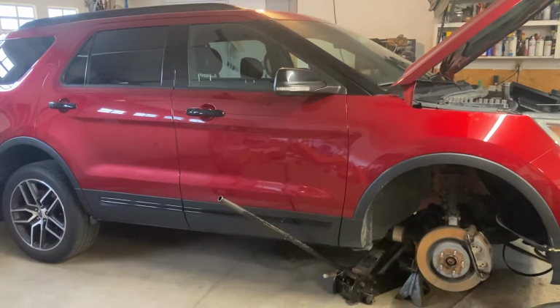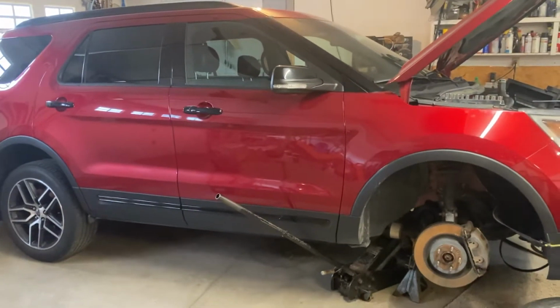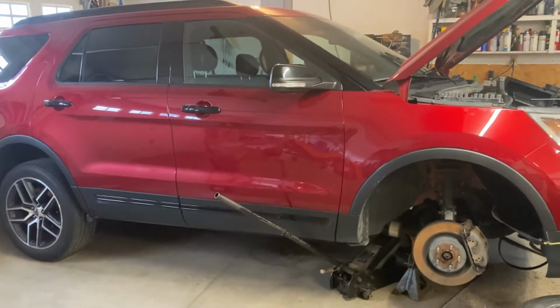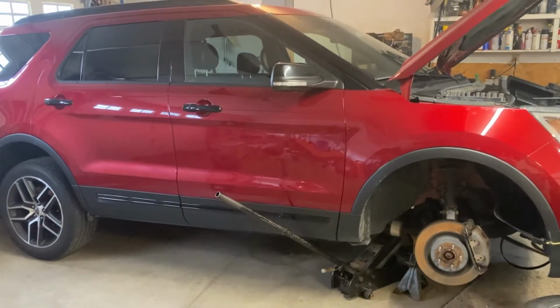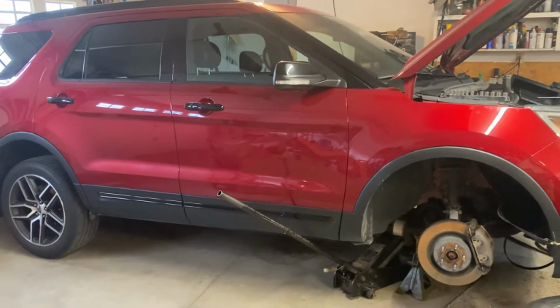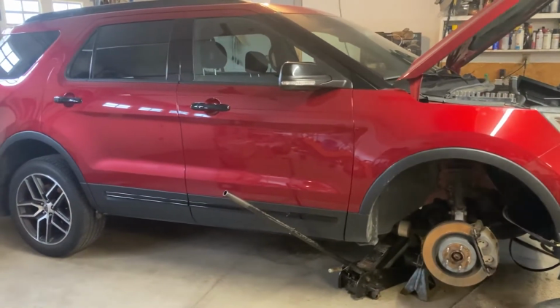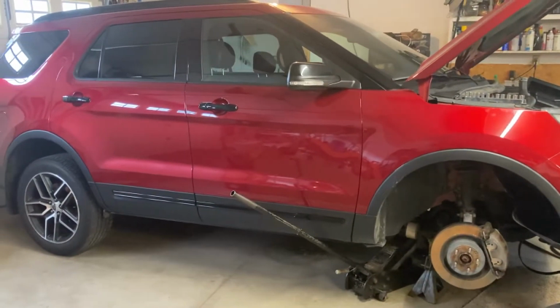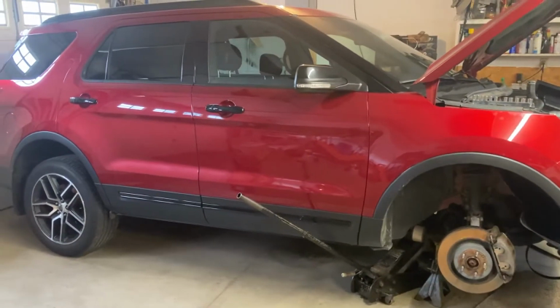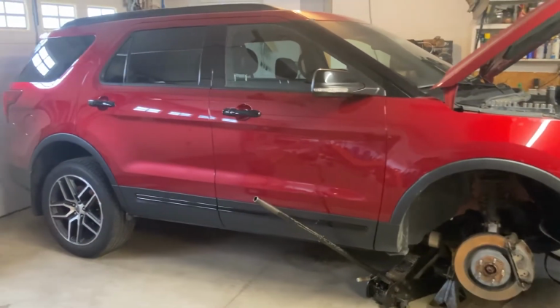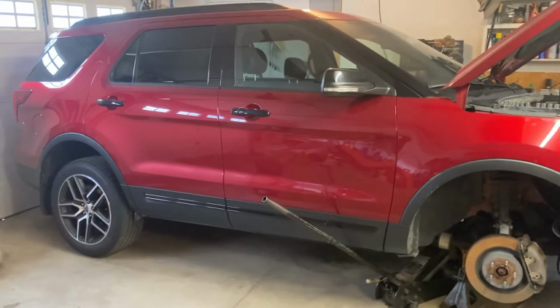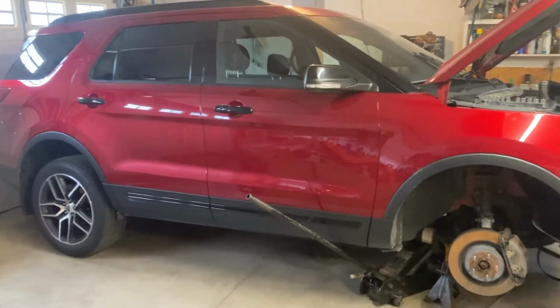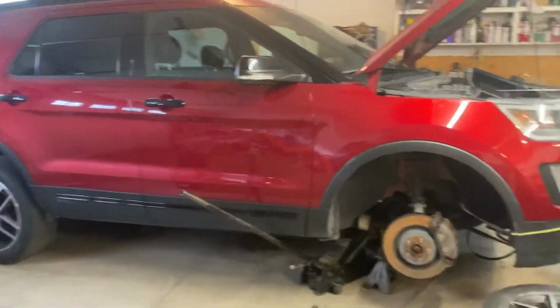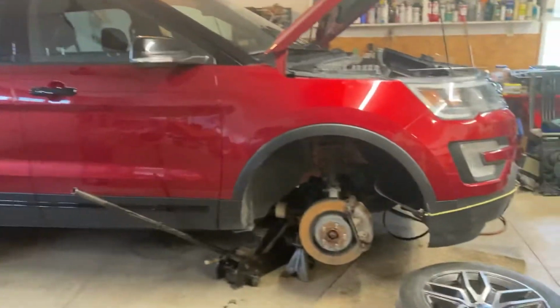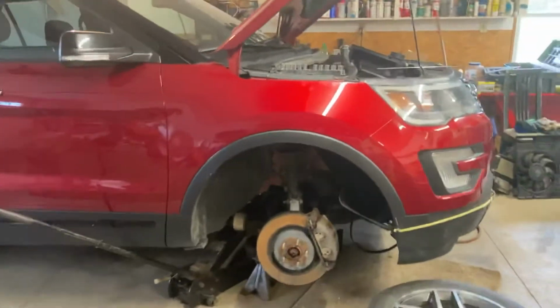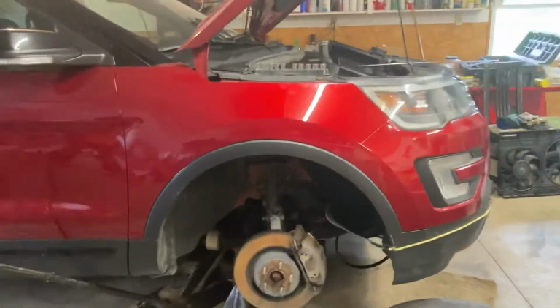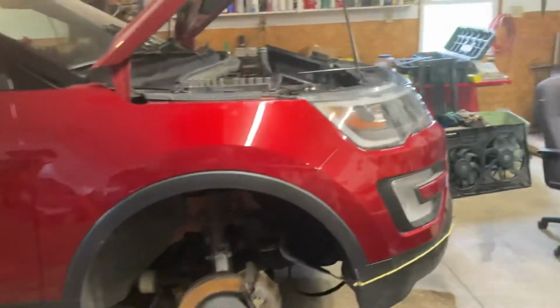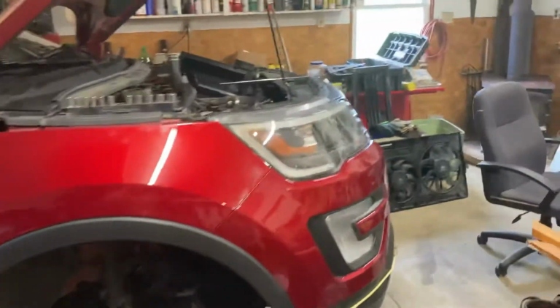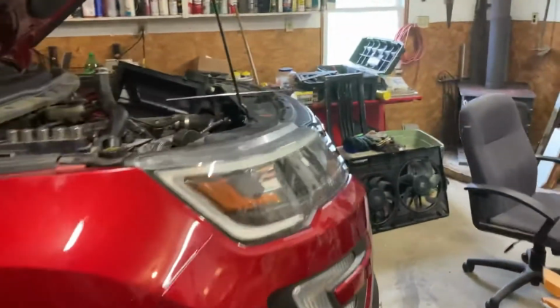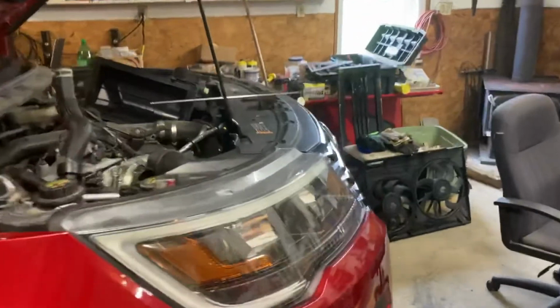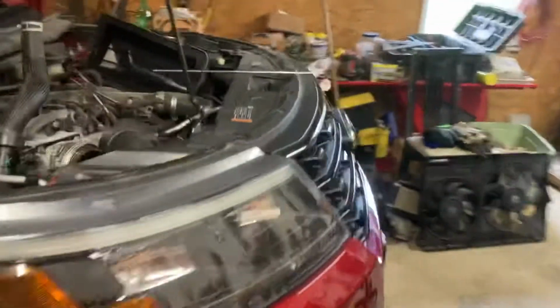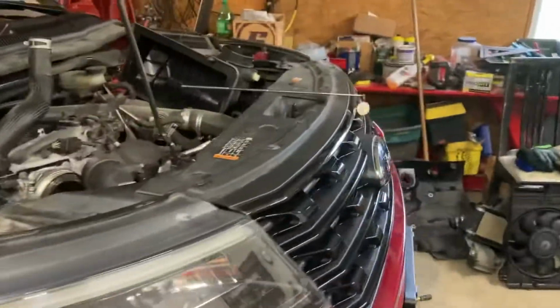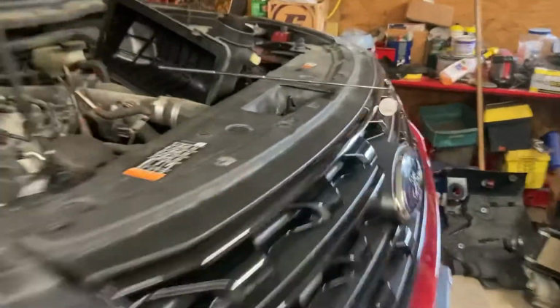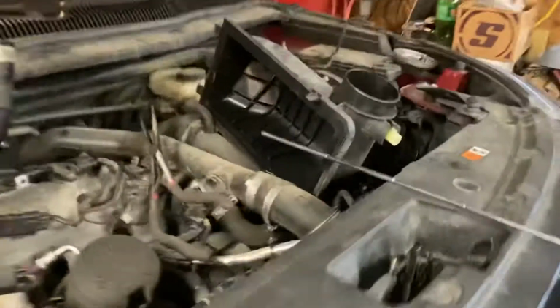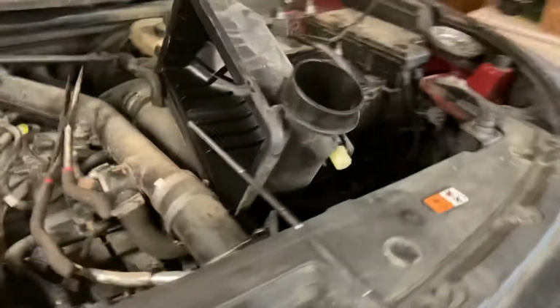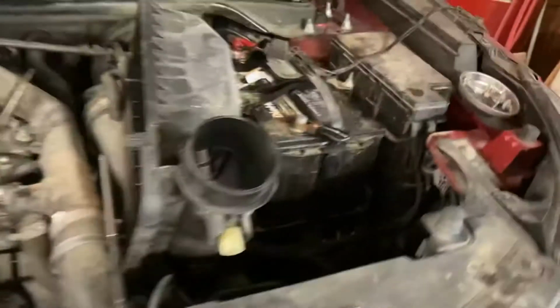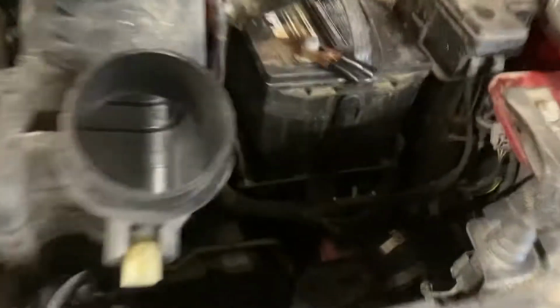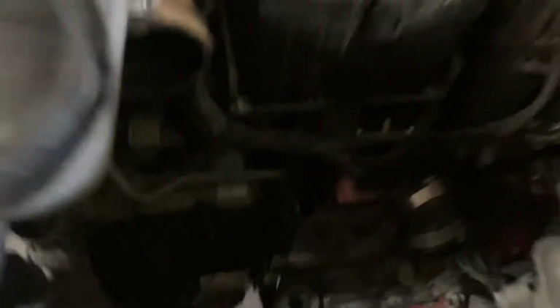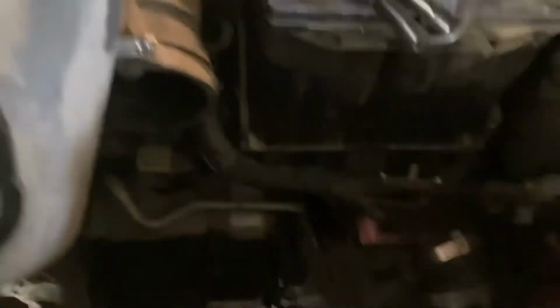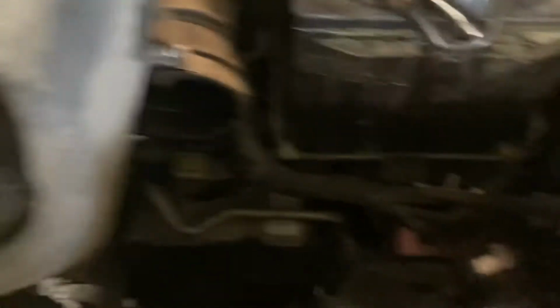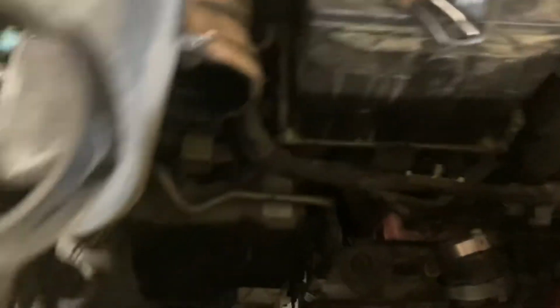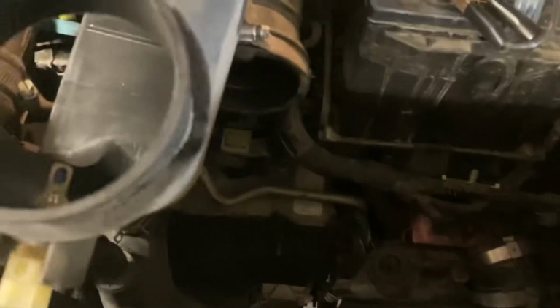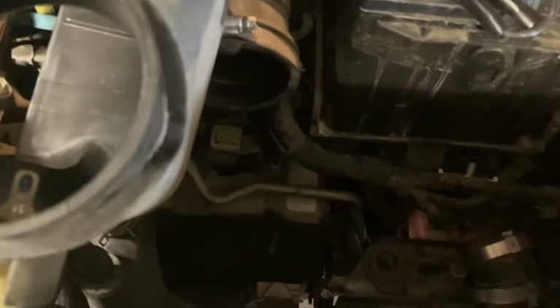Remove and replace the alternator on a 2016 Explorer Sport V6 Turbo. First step is to remove the alternator.